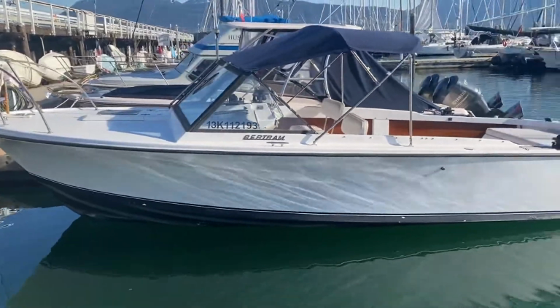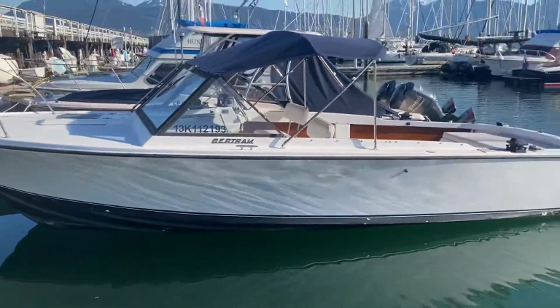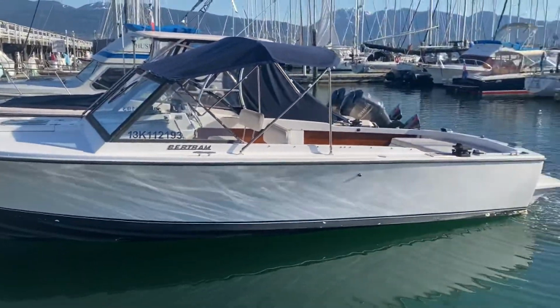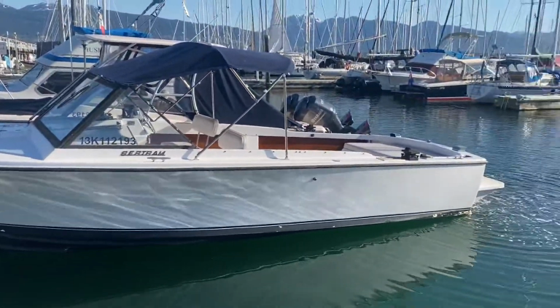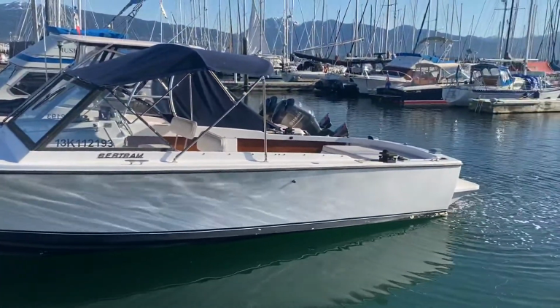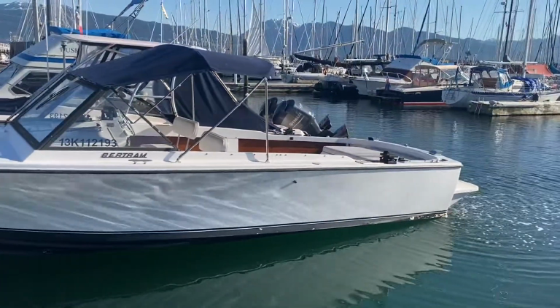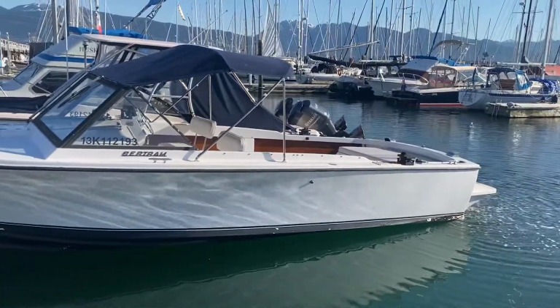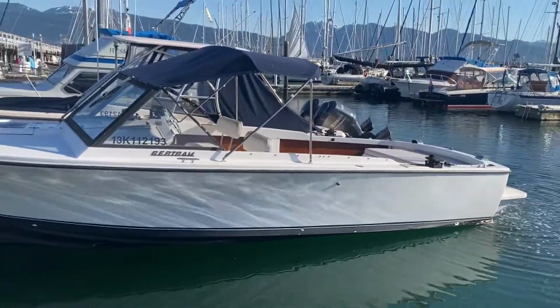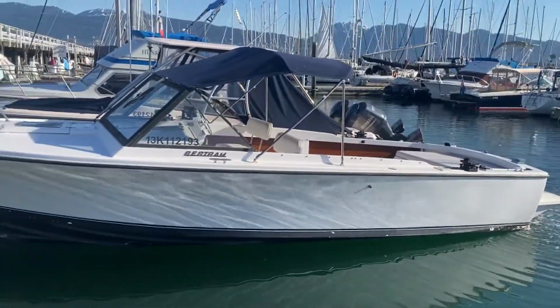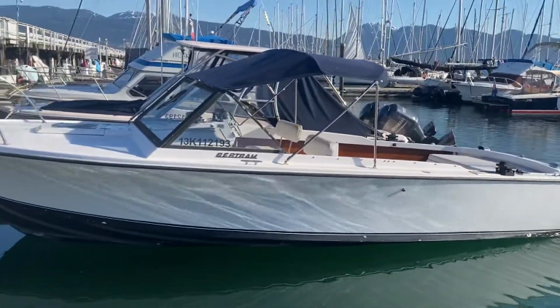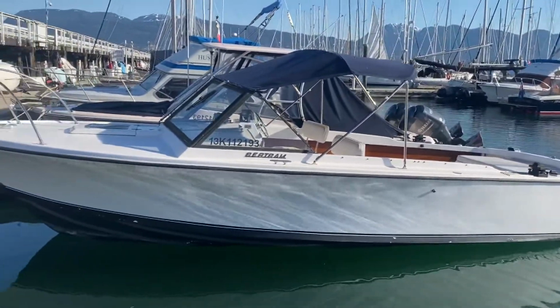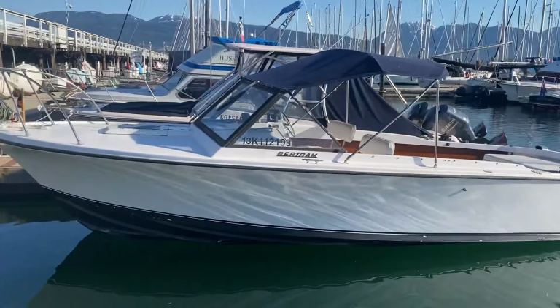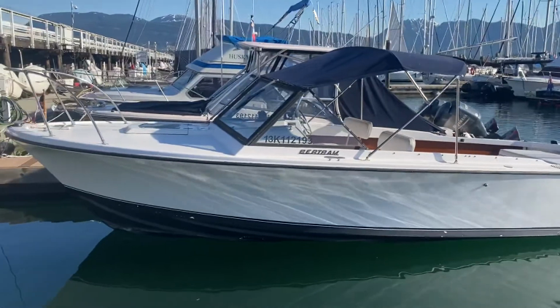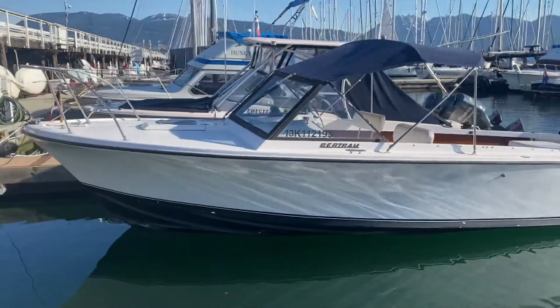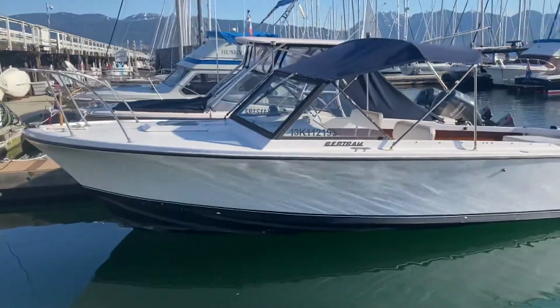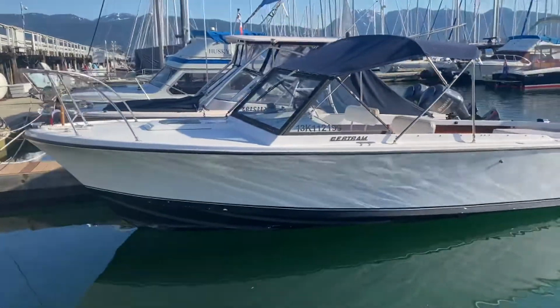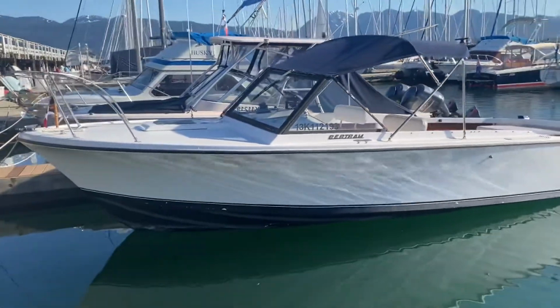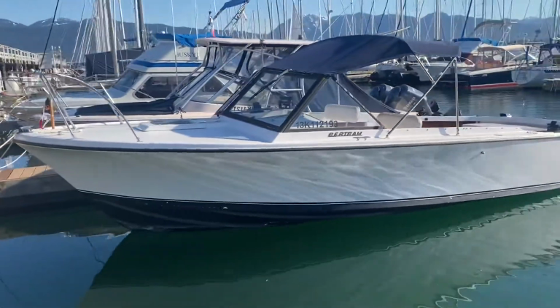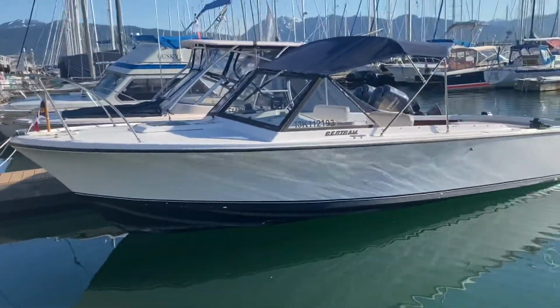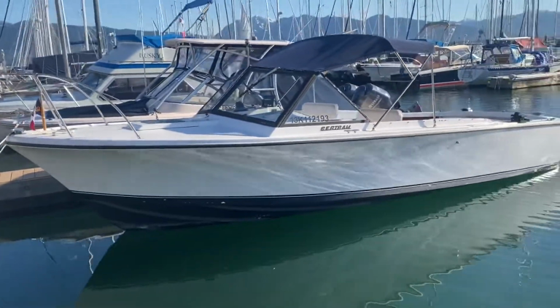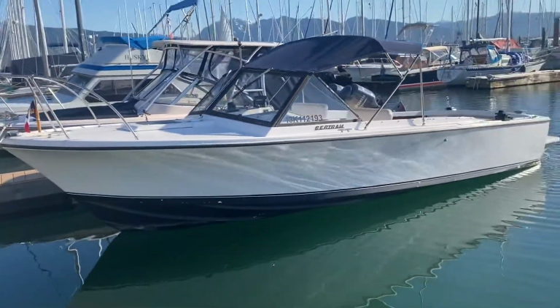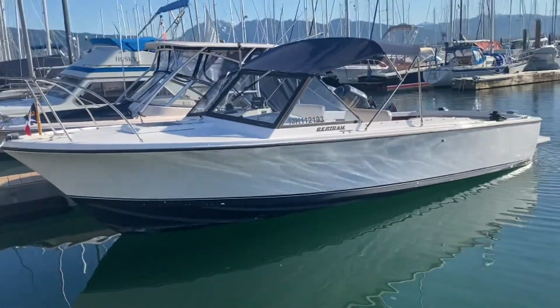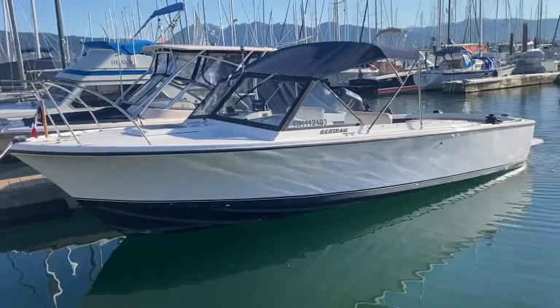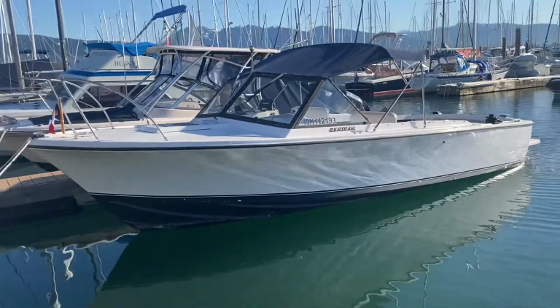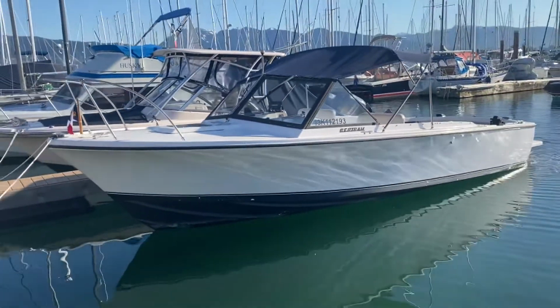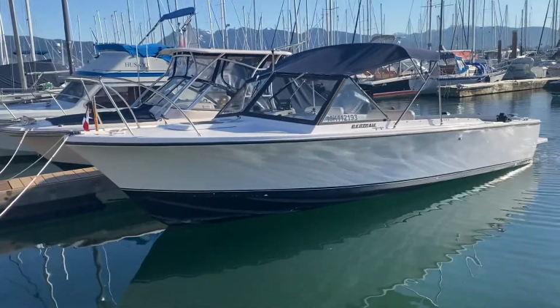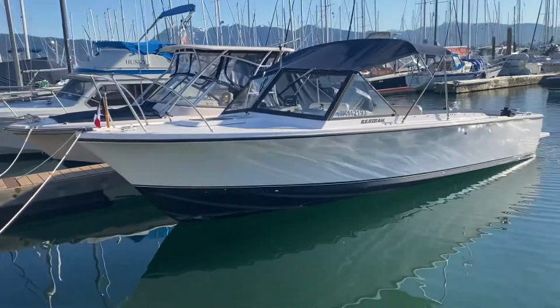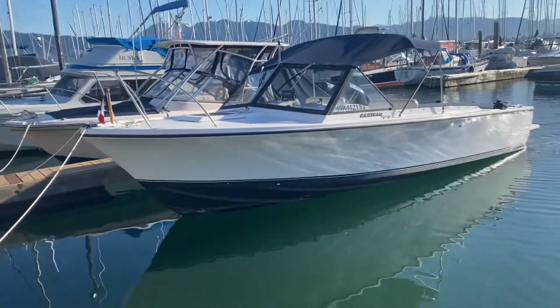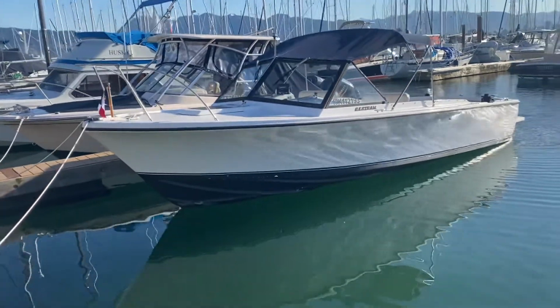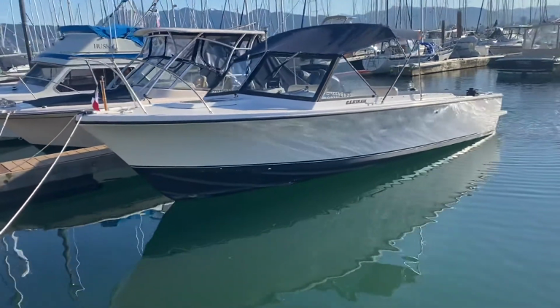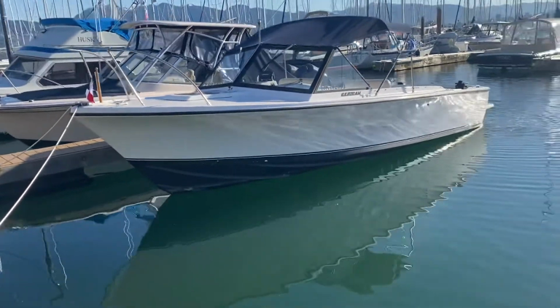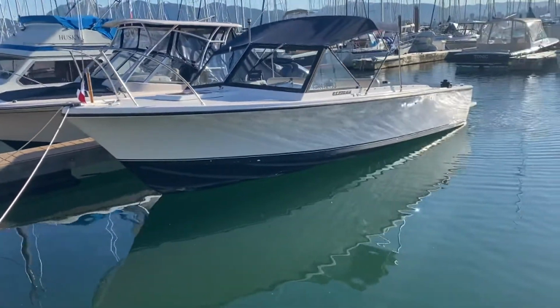It's in really nice shape. Nice looking boat, wide beam, deep true deep V-hull — a timeless classic — and available here in Vancouver, BC. Probably the only 25 Bertram available on the coast at the moment.